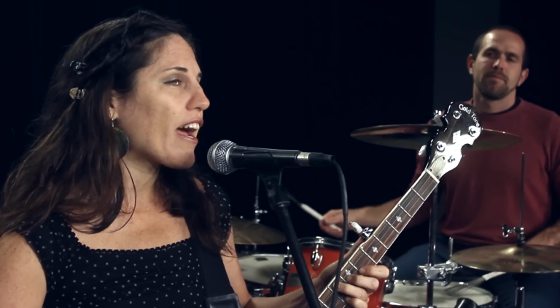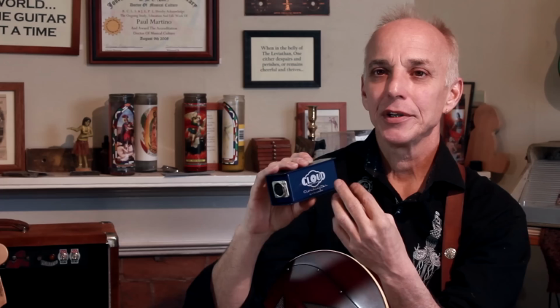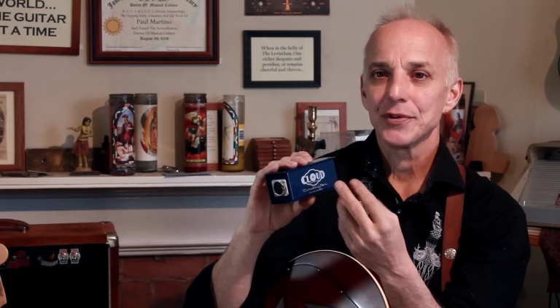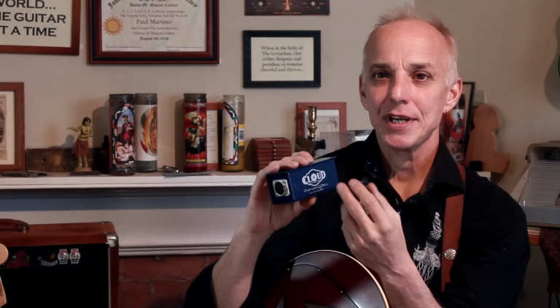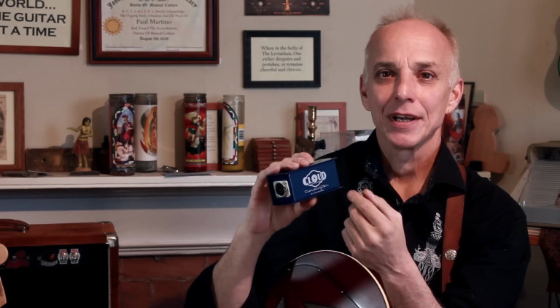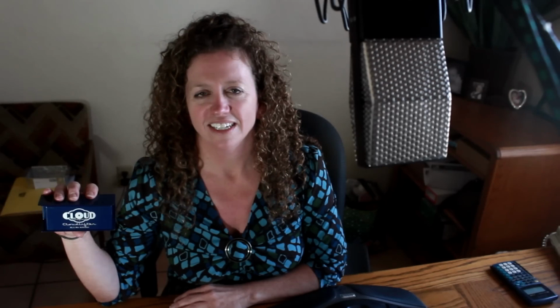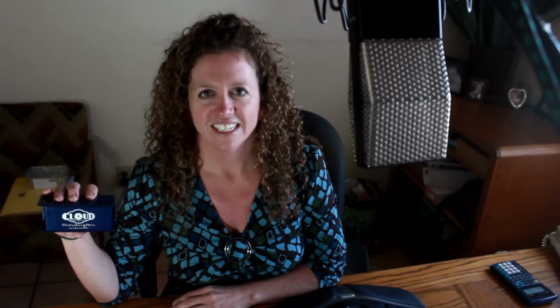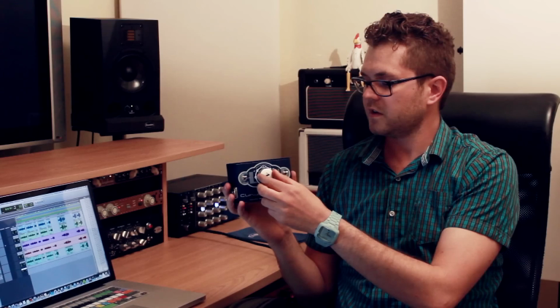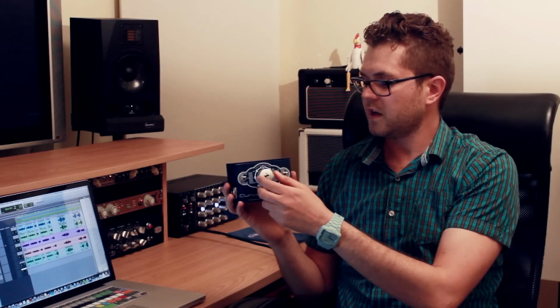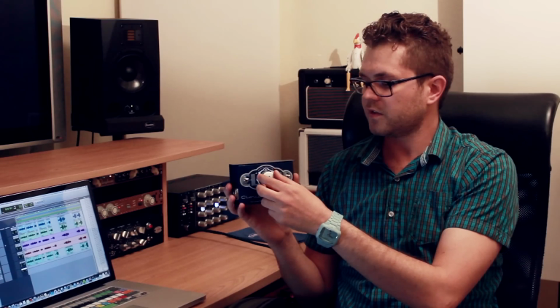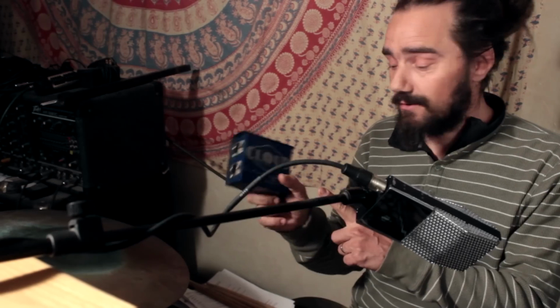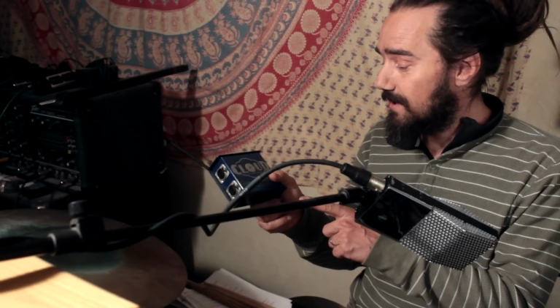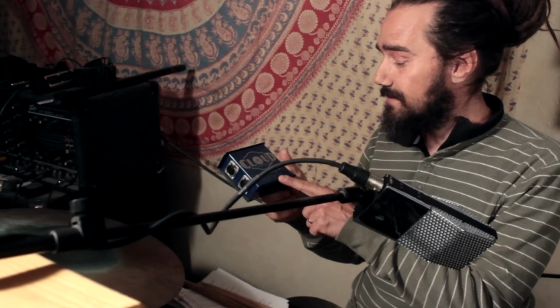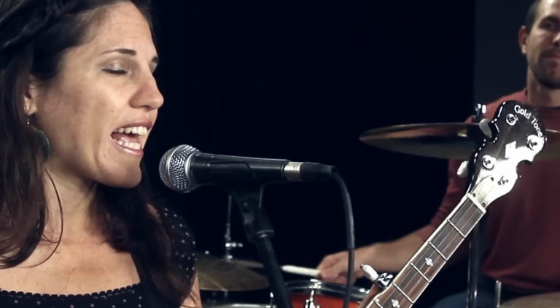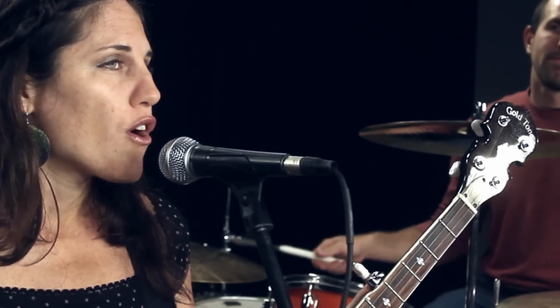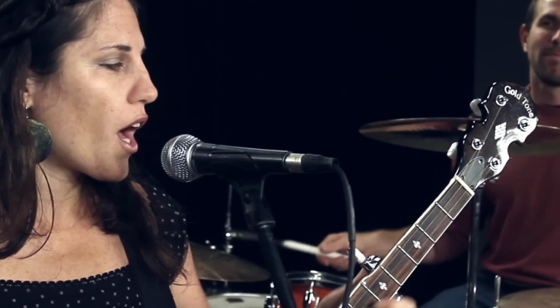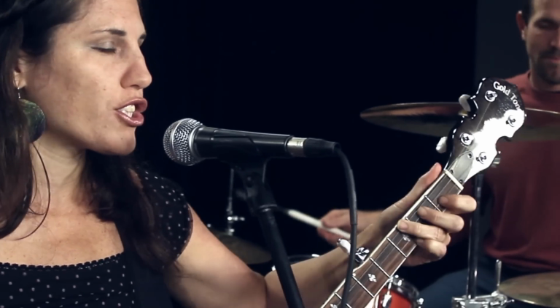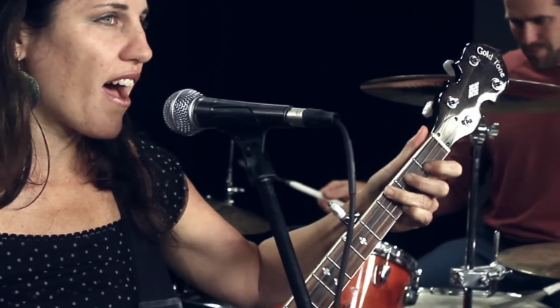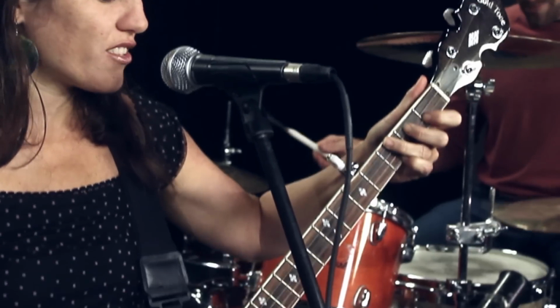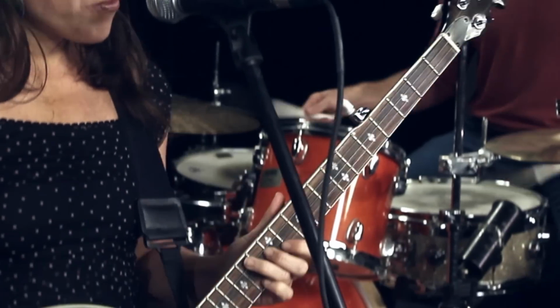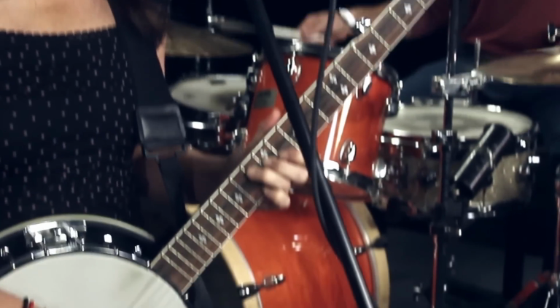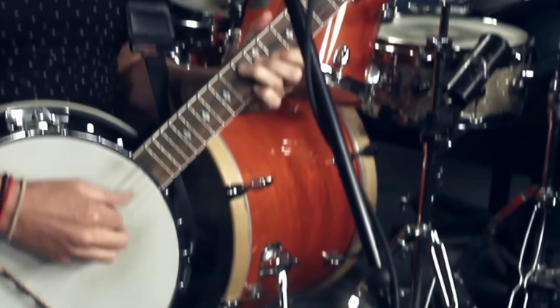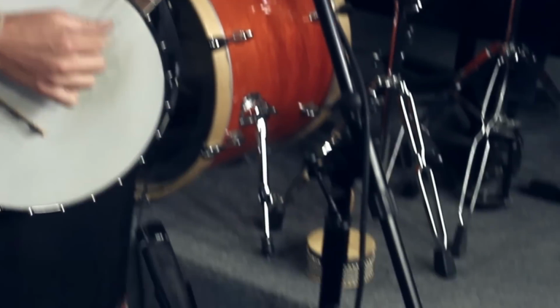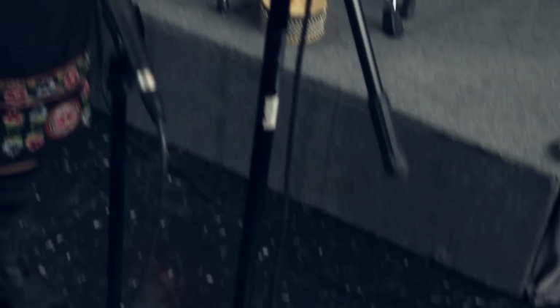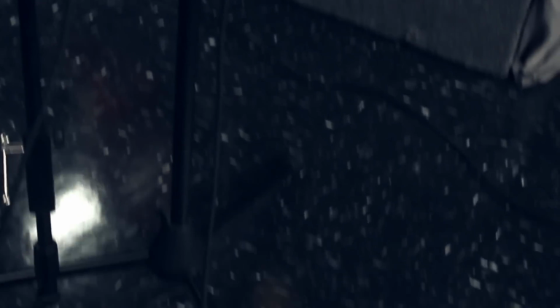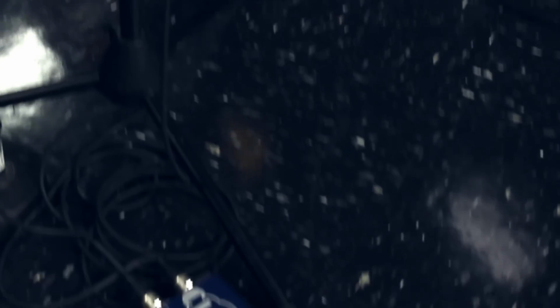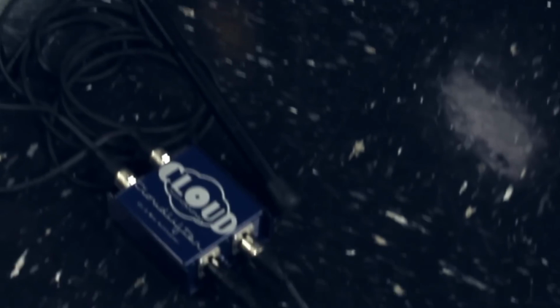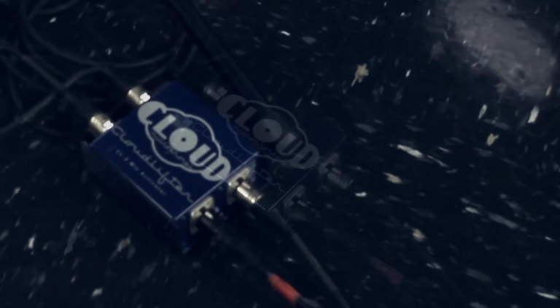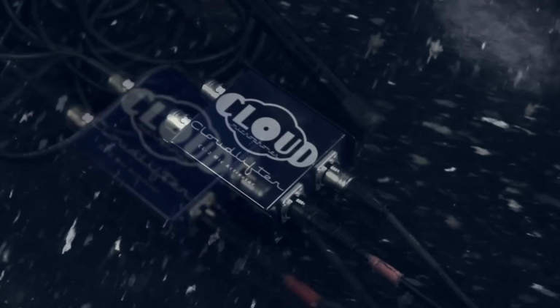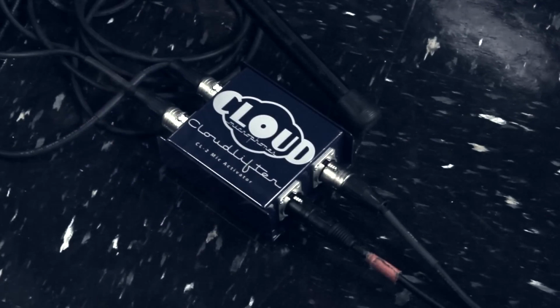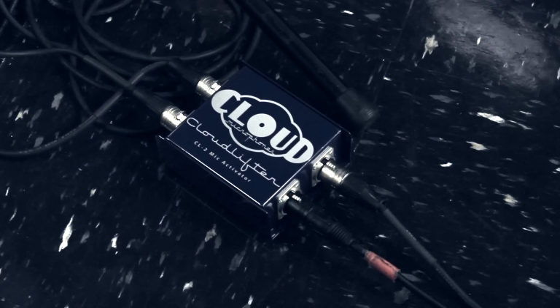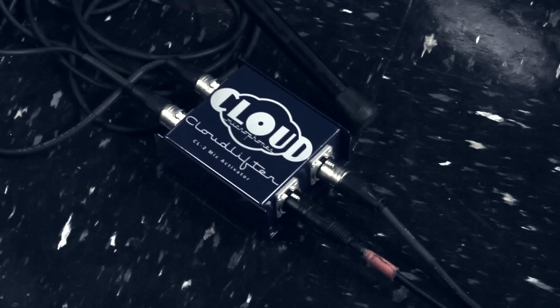Vocalists, voice actors, broadcasters, and podcasters need Cloudlifters because they make it easy to get a clean, strong signal out of any dynamic or ribbon mic, enhancing the familiar characteristics of their favorite mics.